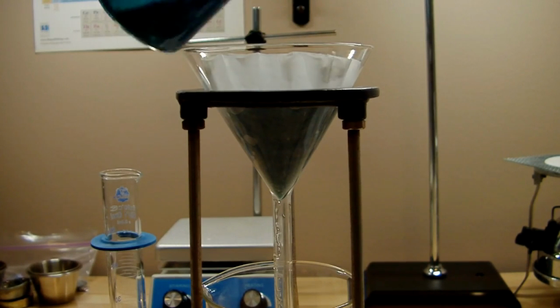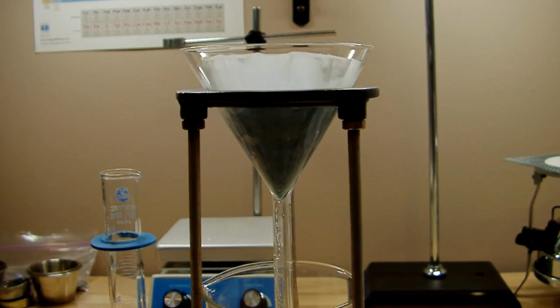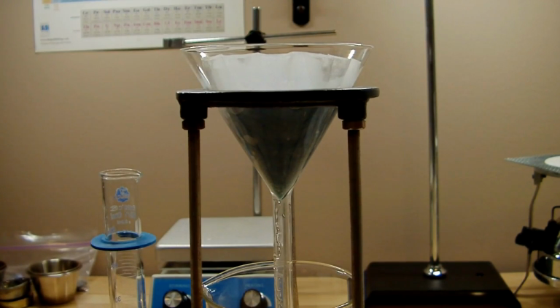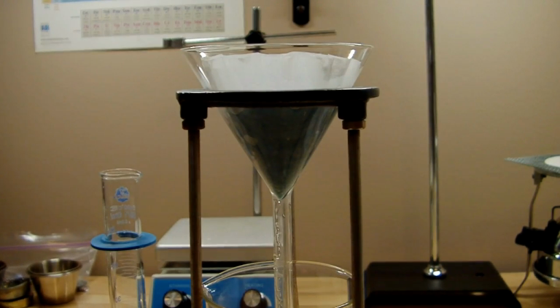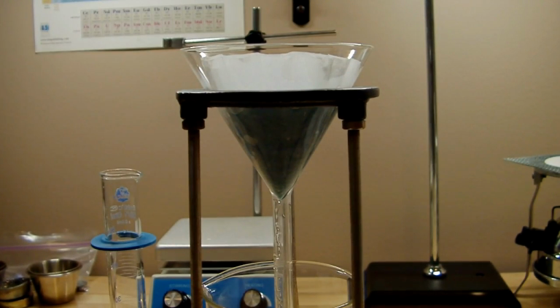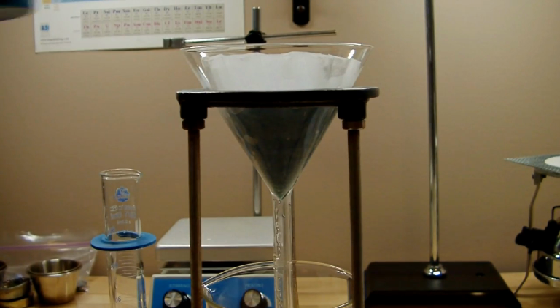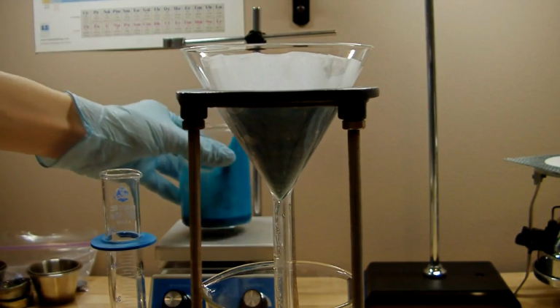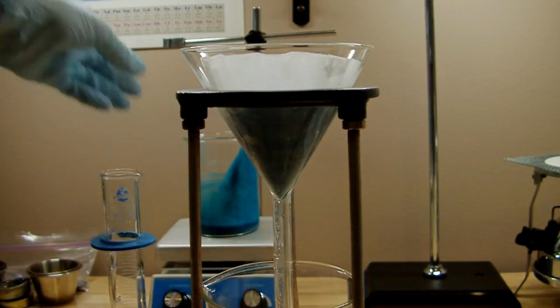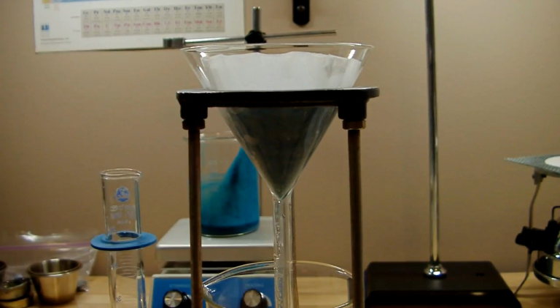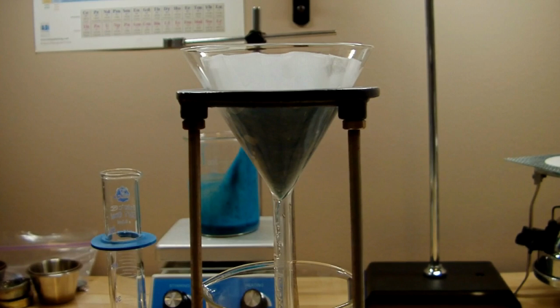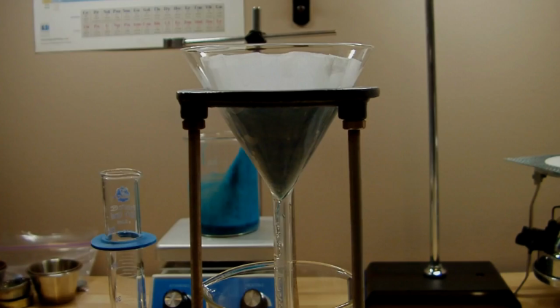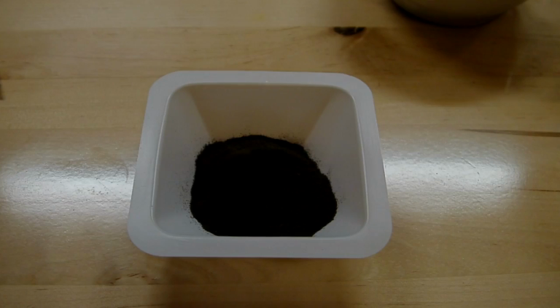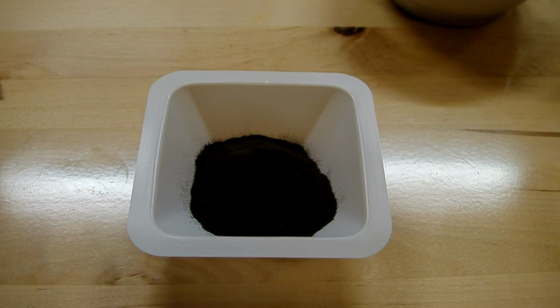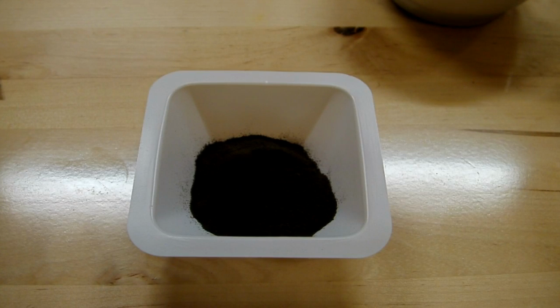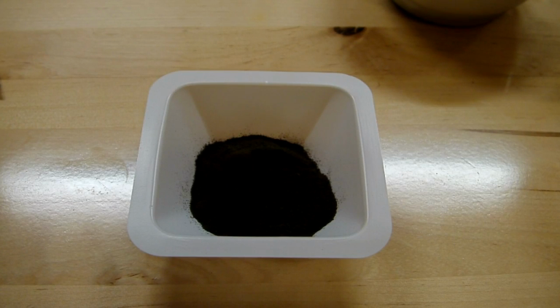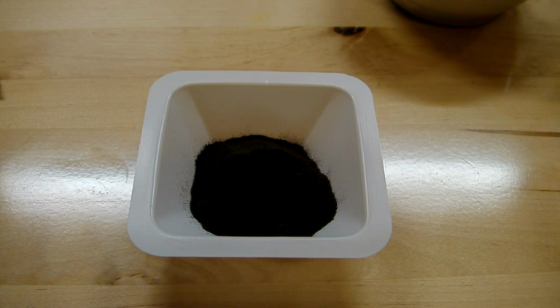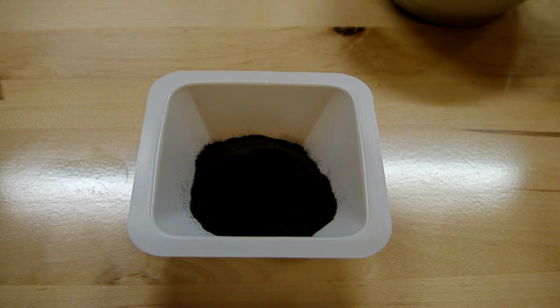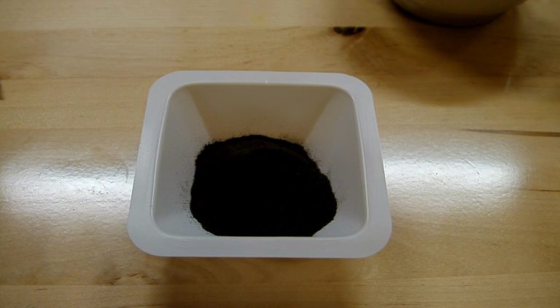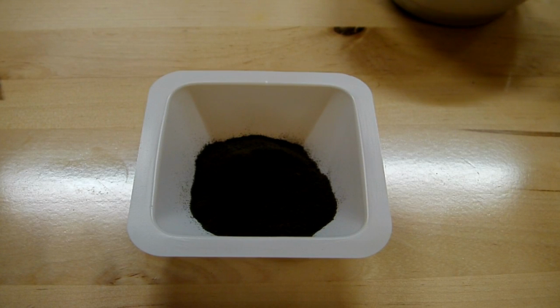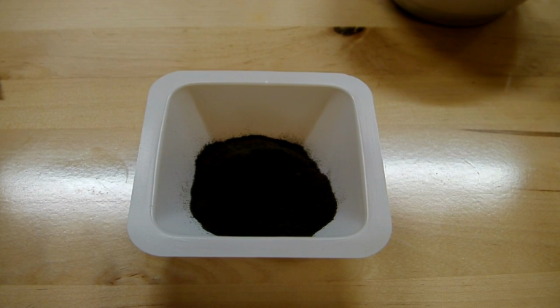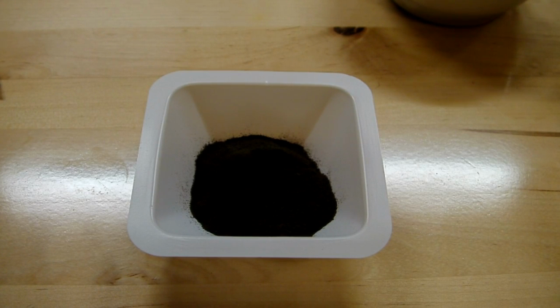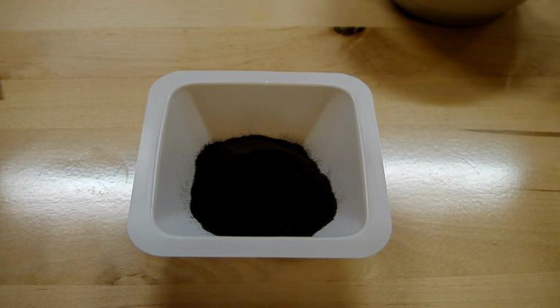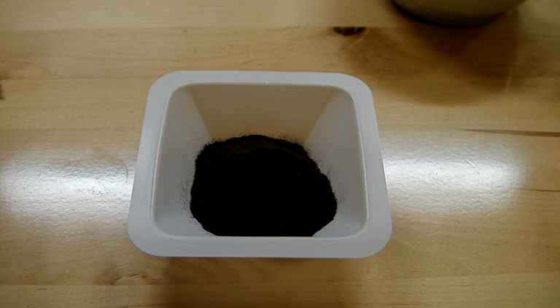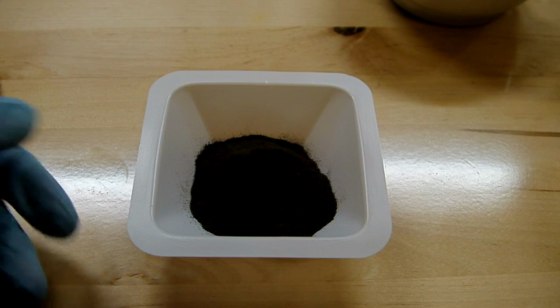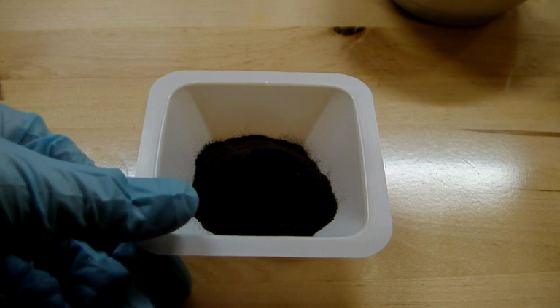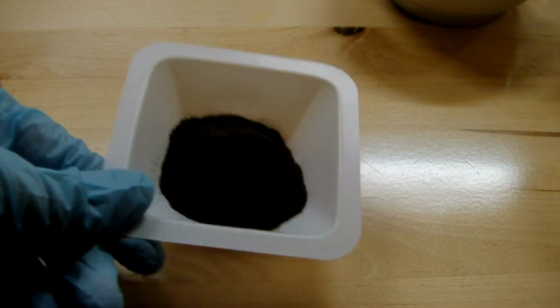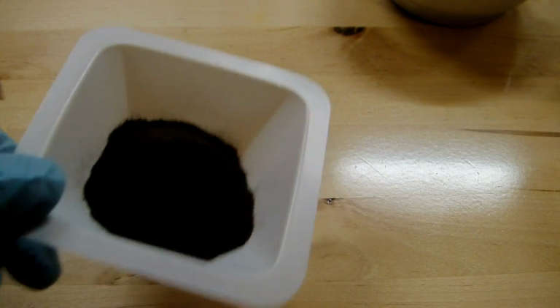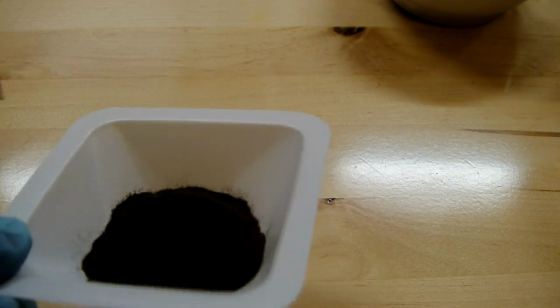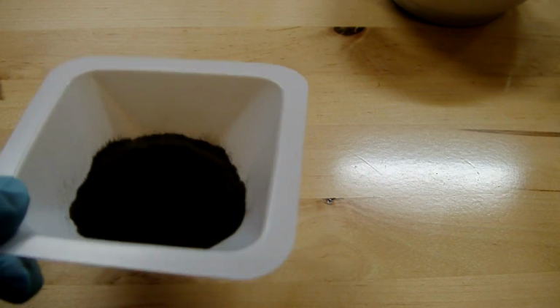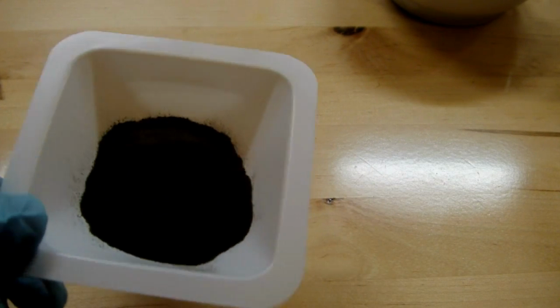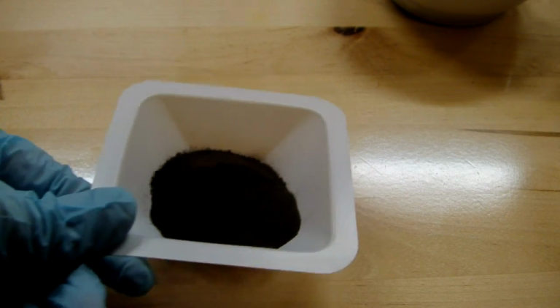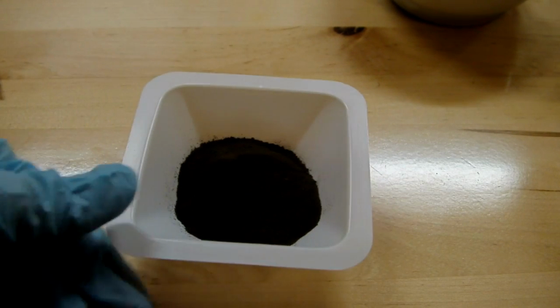So my whole sample of copper hydroxide turned into this black powder of copper oxide, and so that was the failure as far as the Schweitzer's reagent goes.